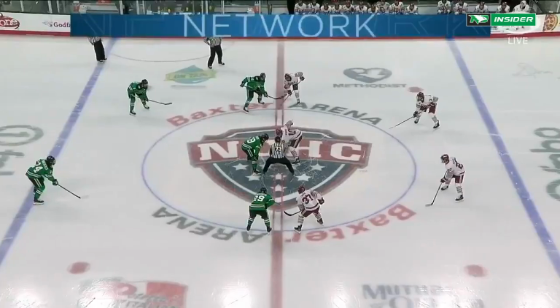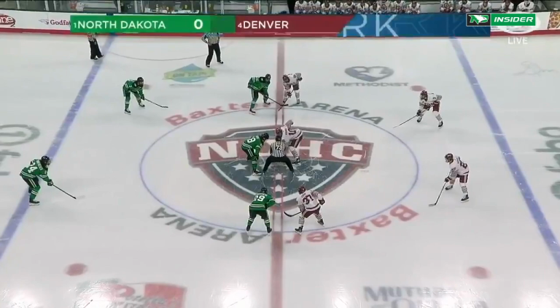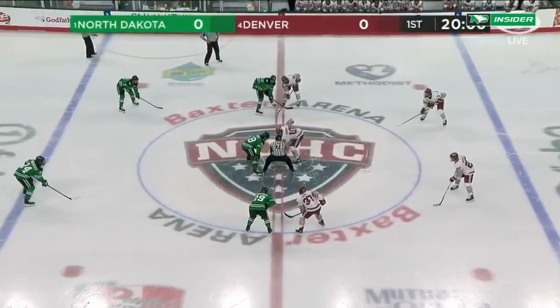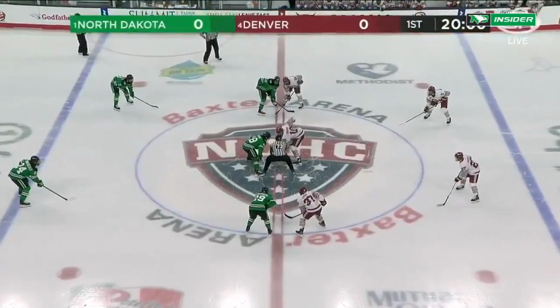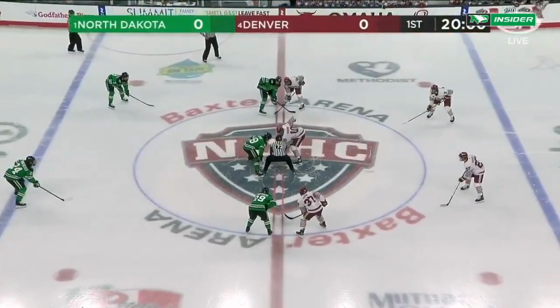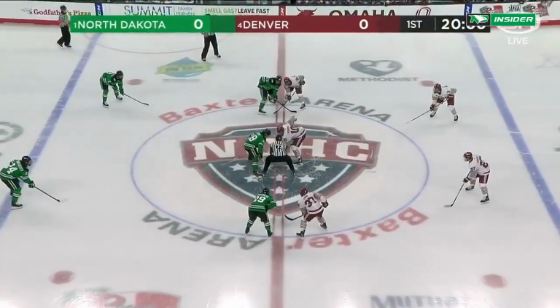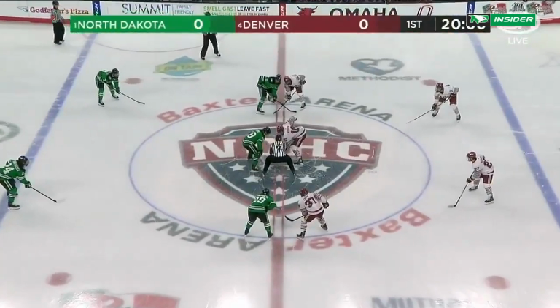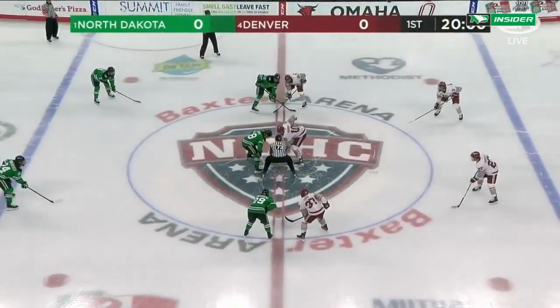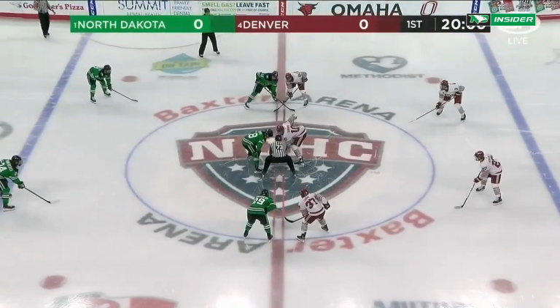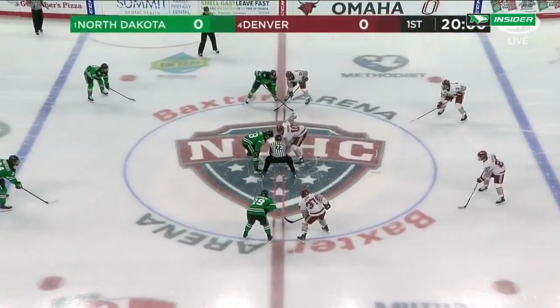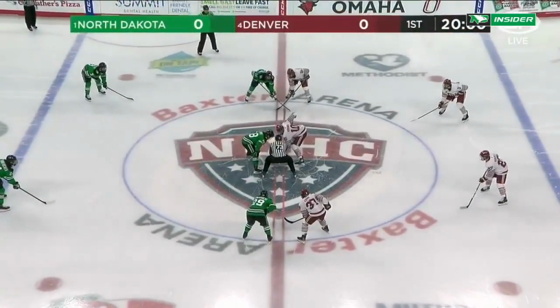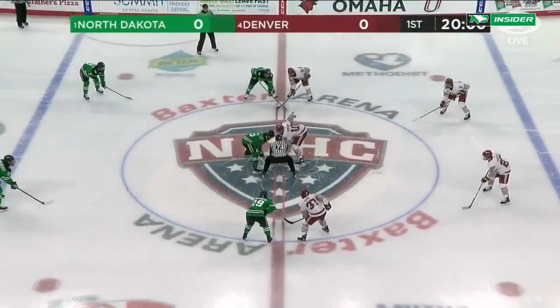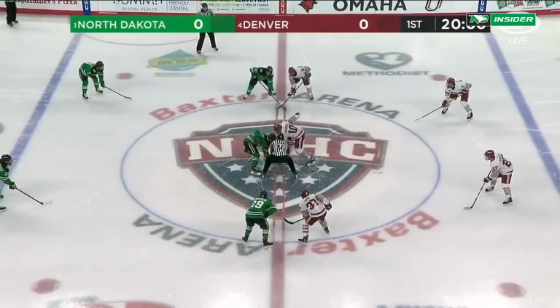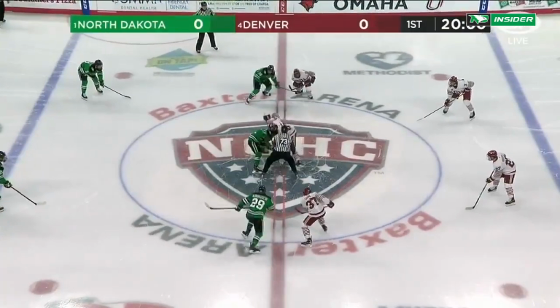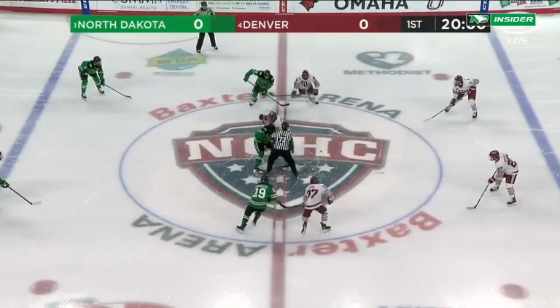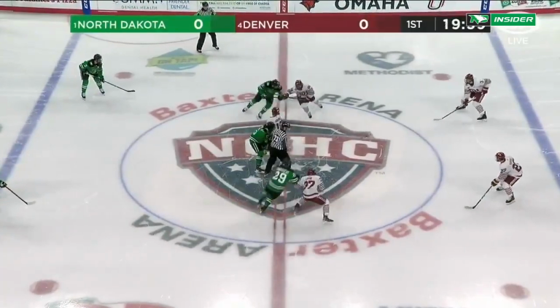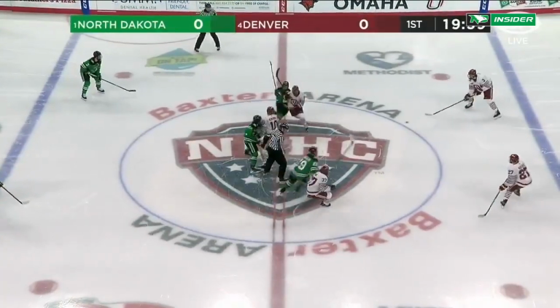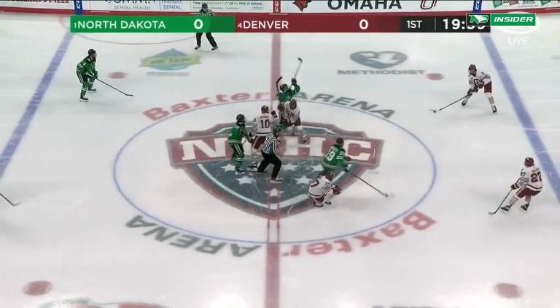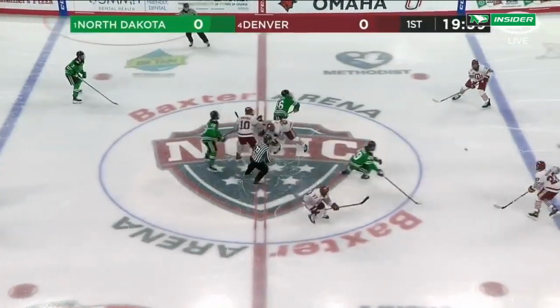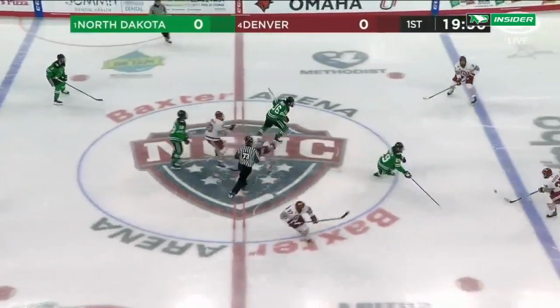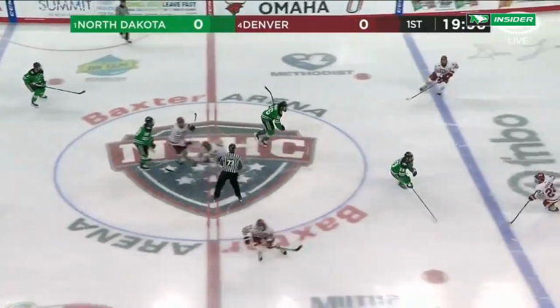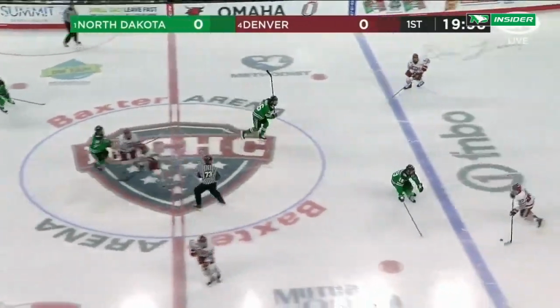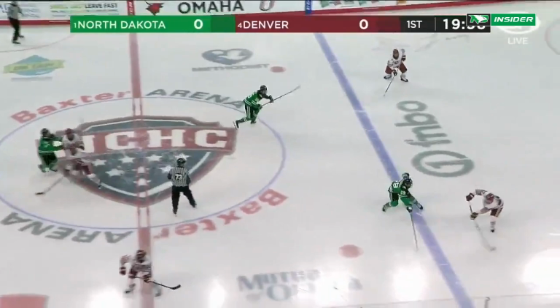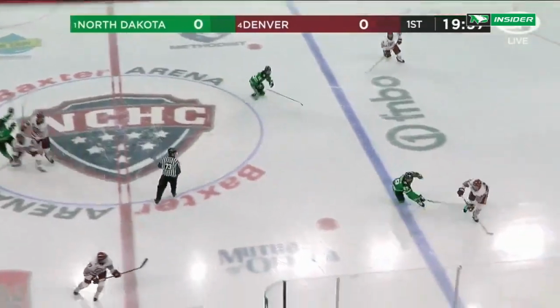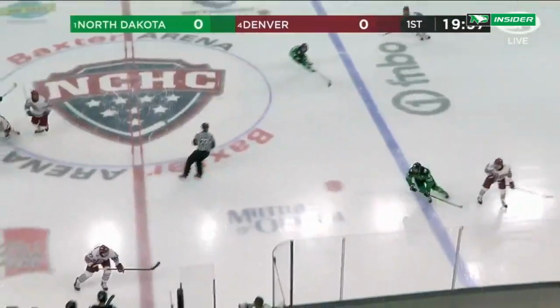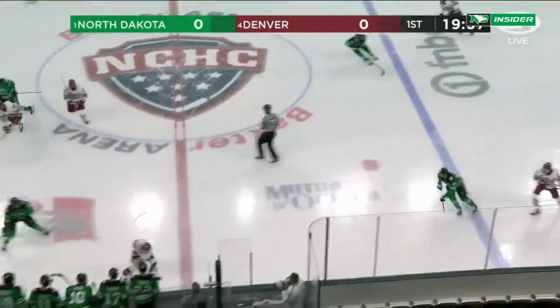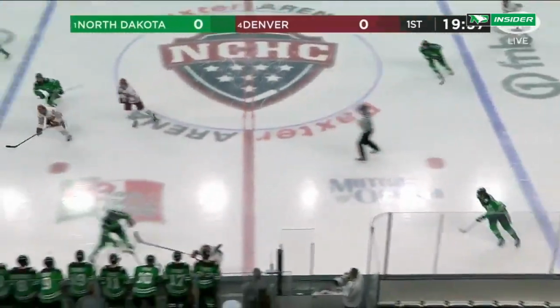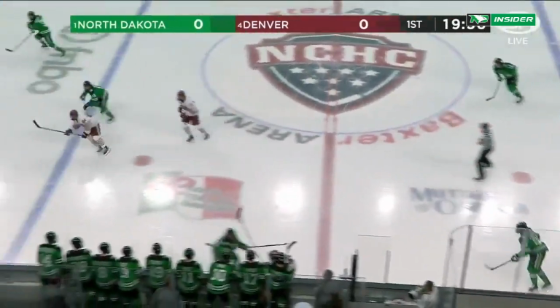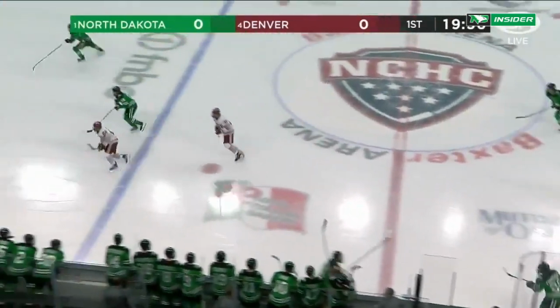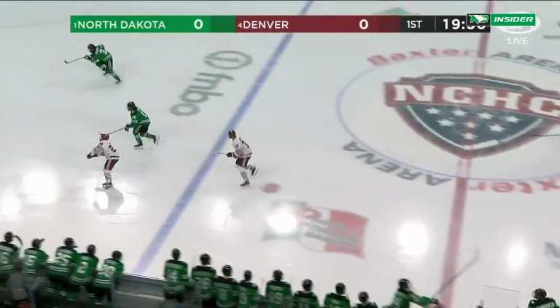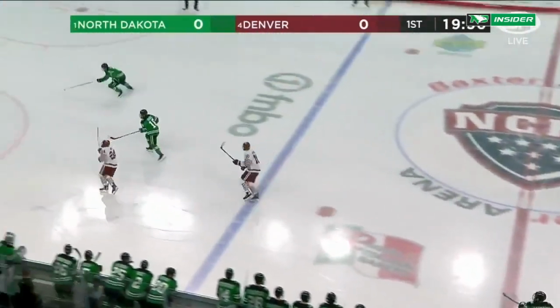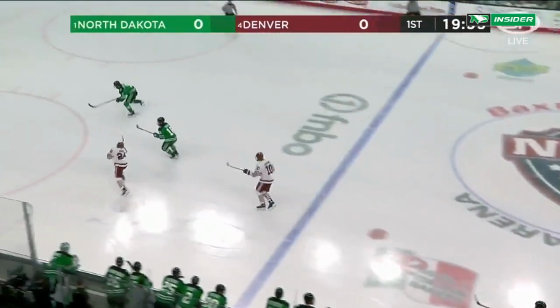Wearing the green and black tonight, DU in the 70th anniversary jerseys this evening that were brought out last year. North Dakota, Denver, and we are underway!